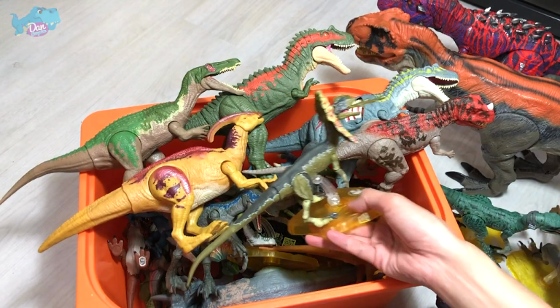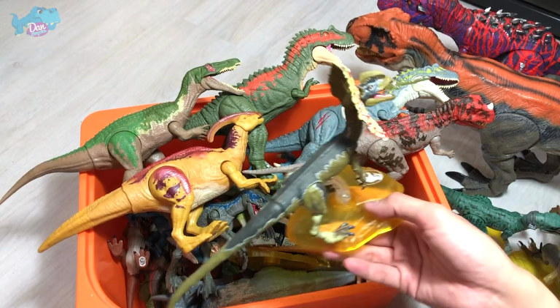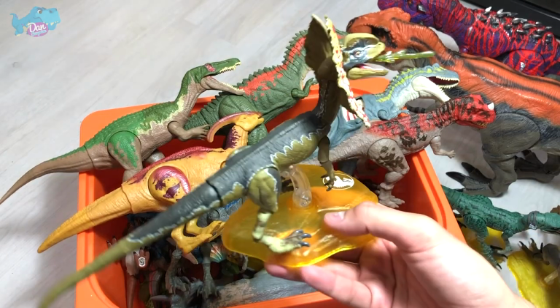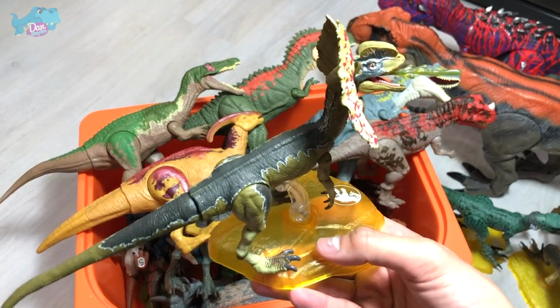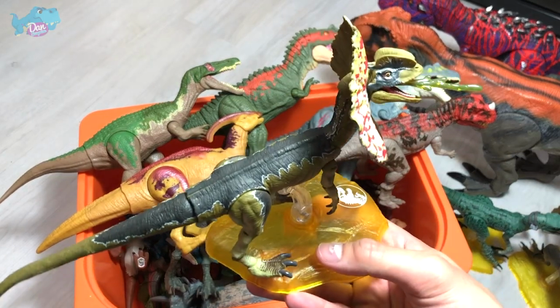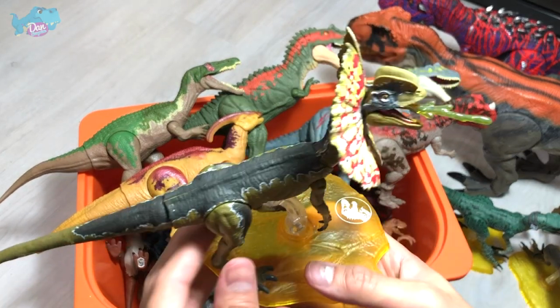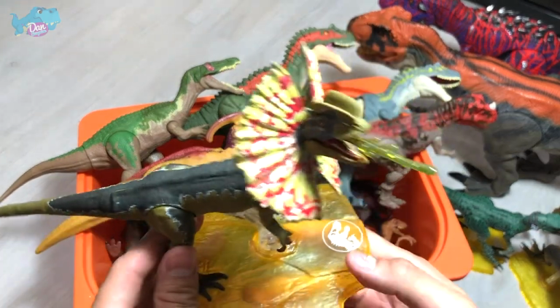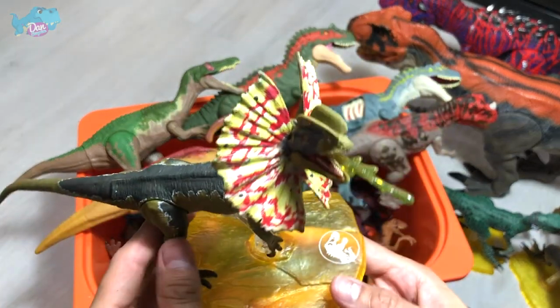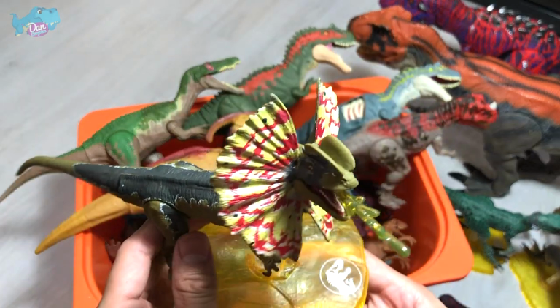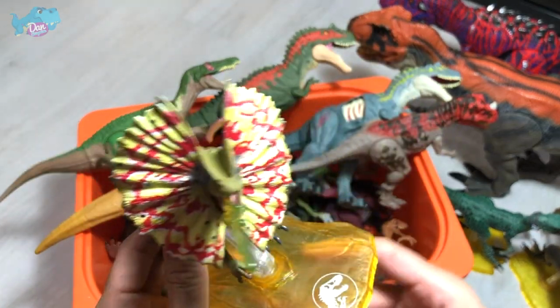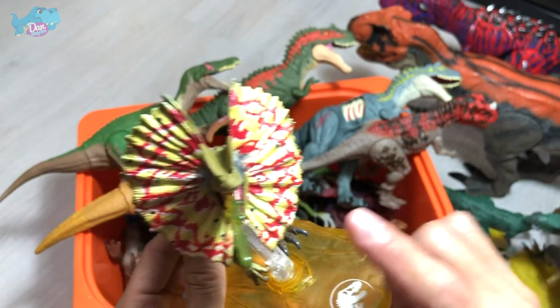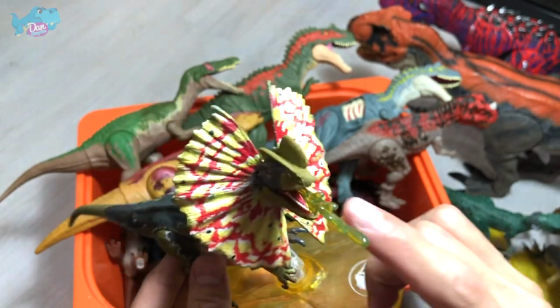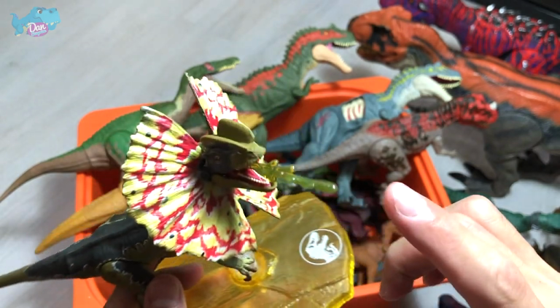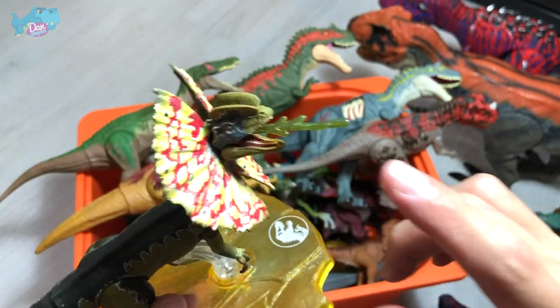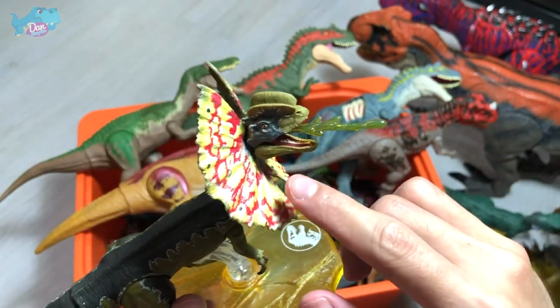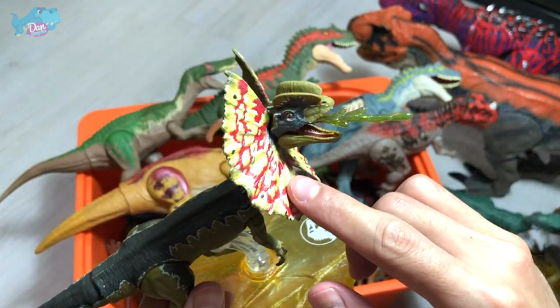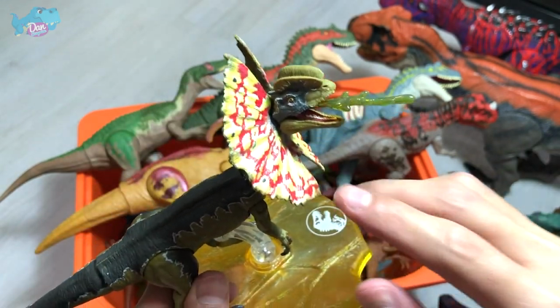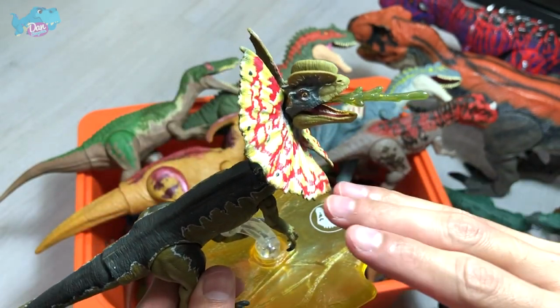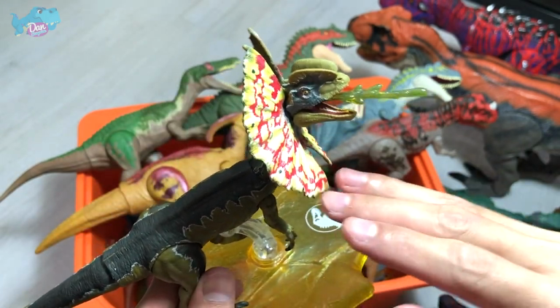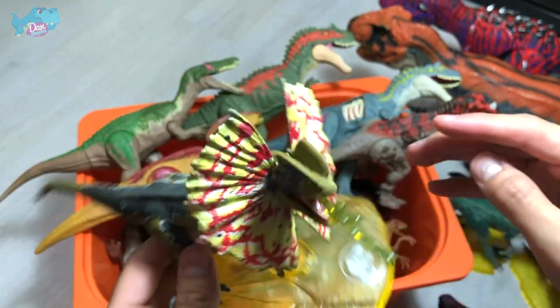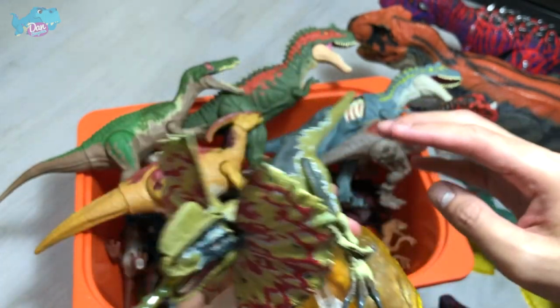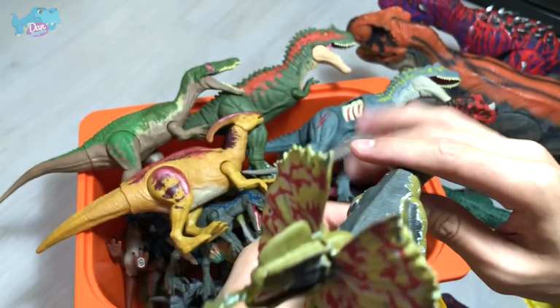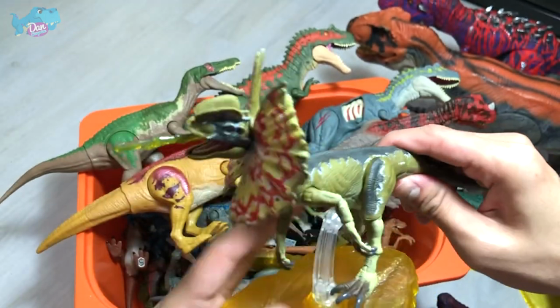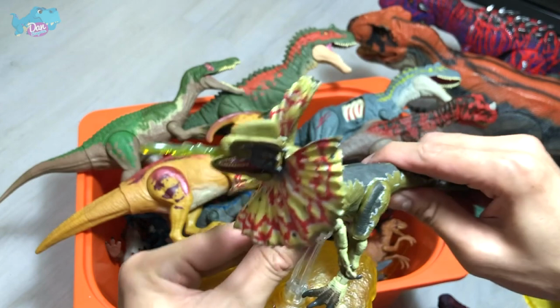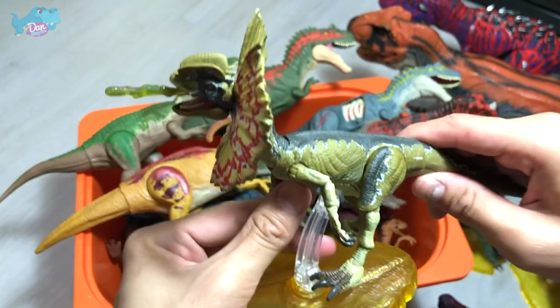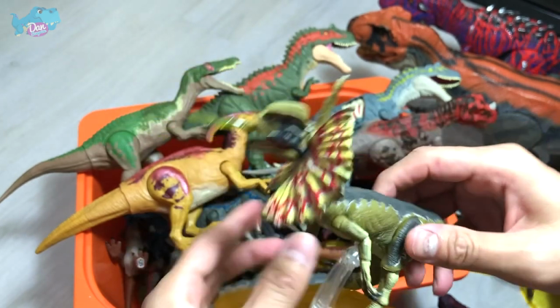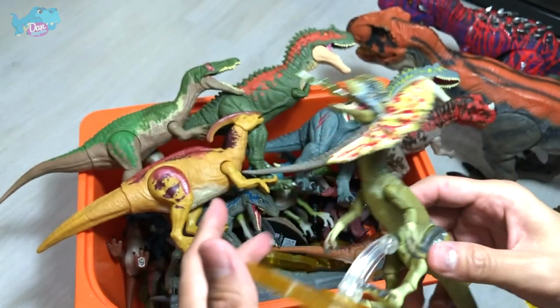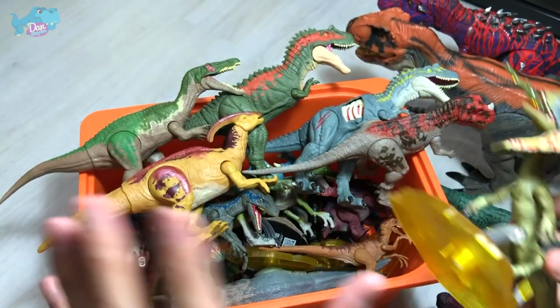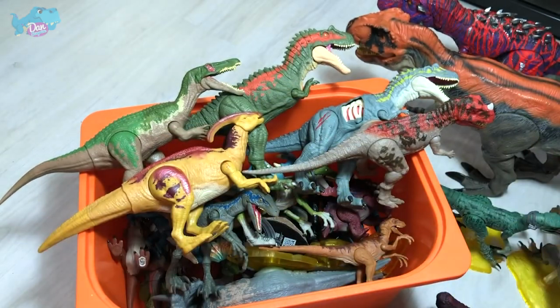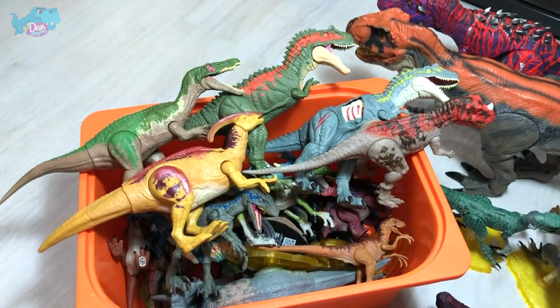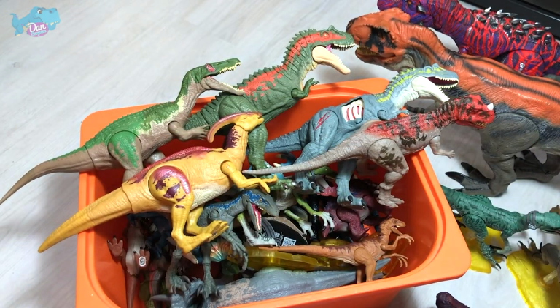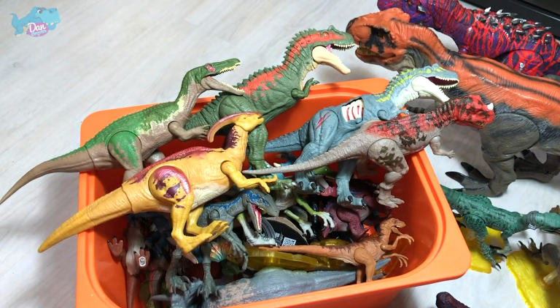This is a Triceratops, known as the Three-Horned Face. Next up, we have the Dilophosaurus, which is the Double-Crested Lizard. It has the ability to spit venom and open its frill in the Jurassic Park movie — of course, that's not exactly true in real life.